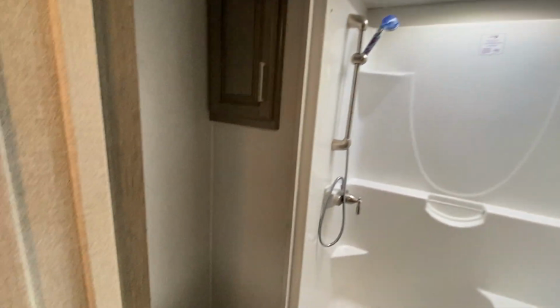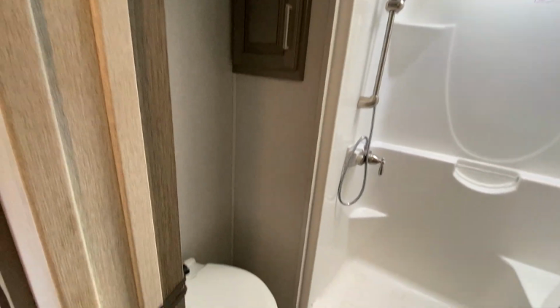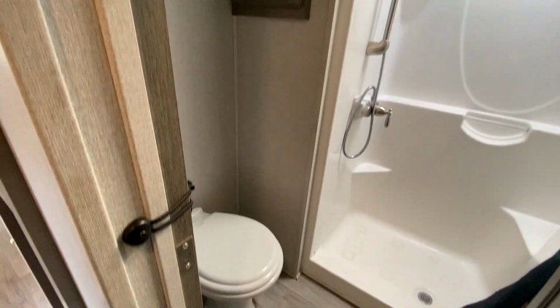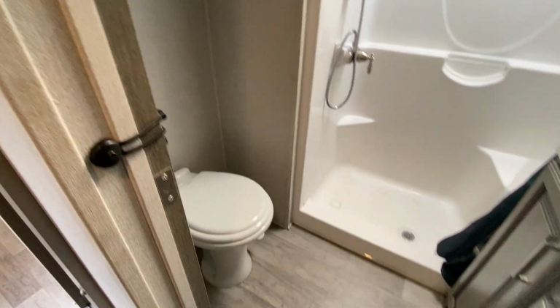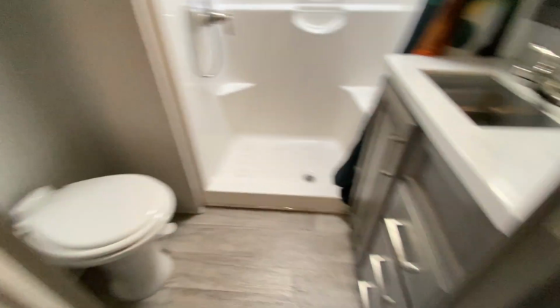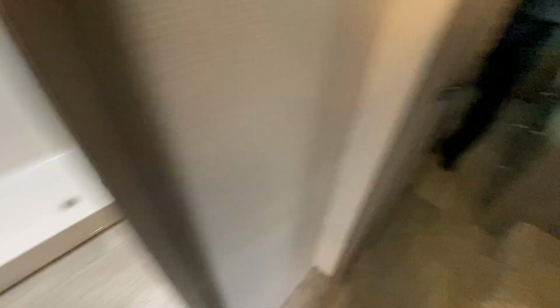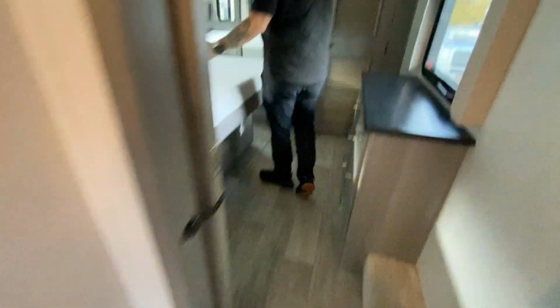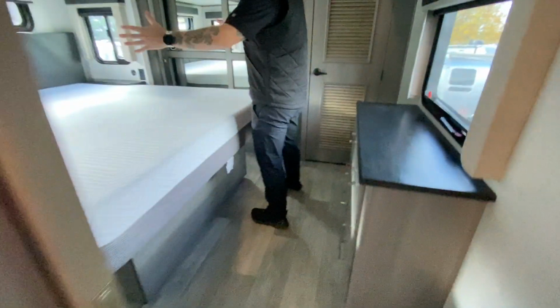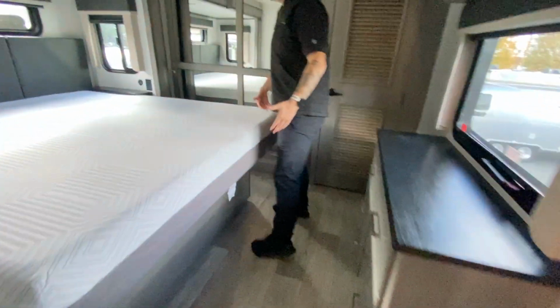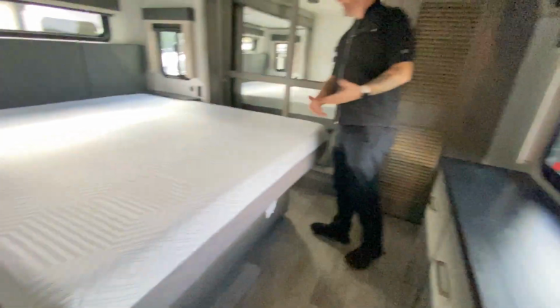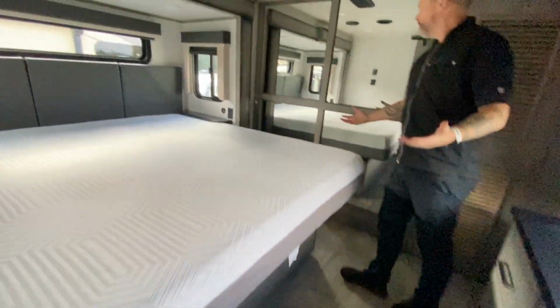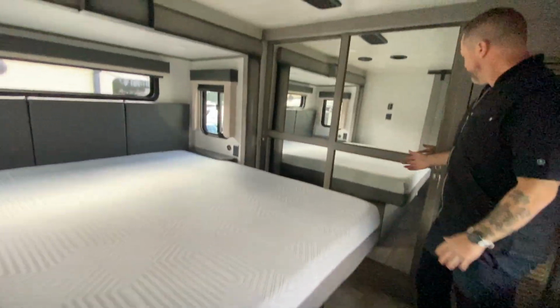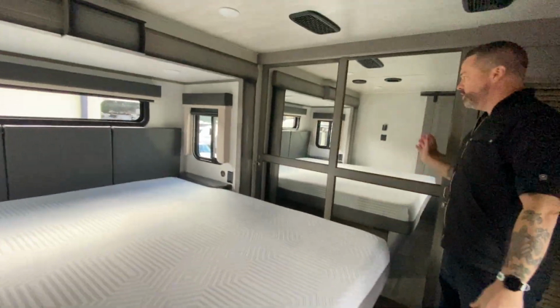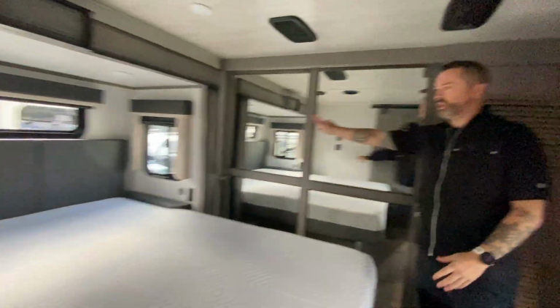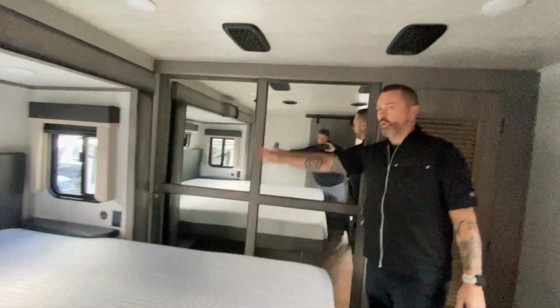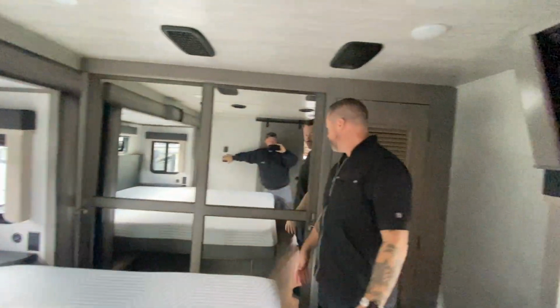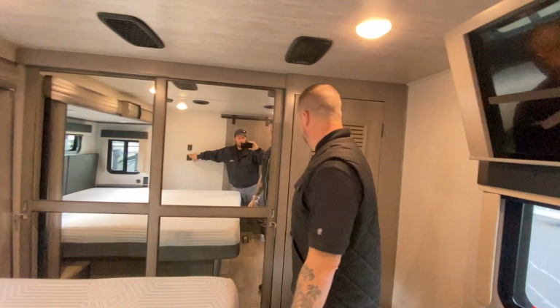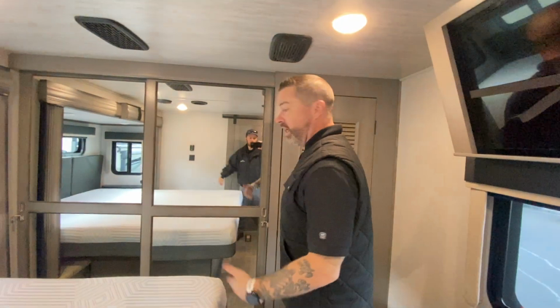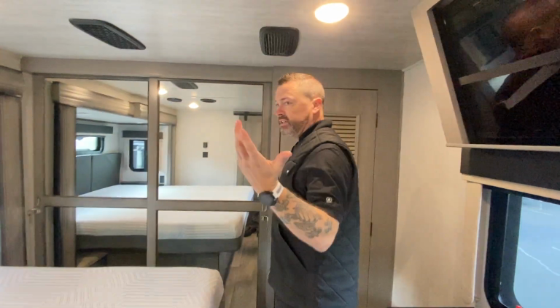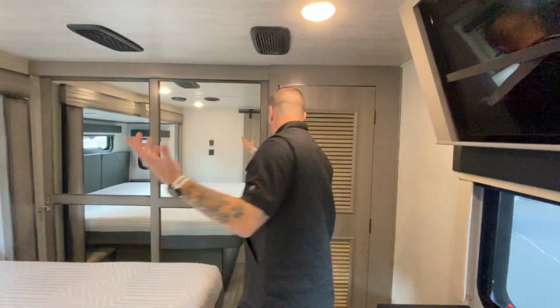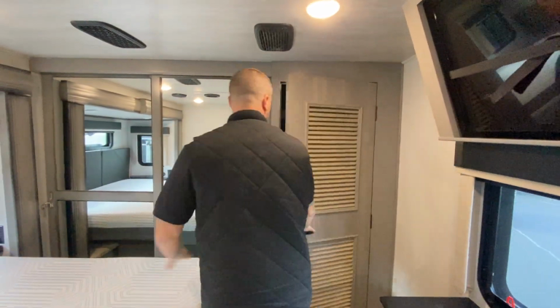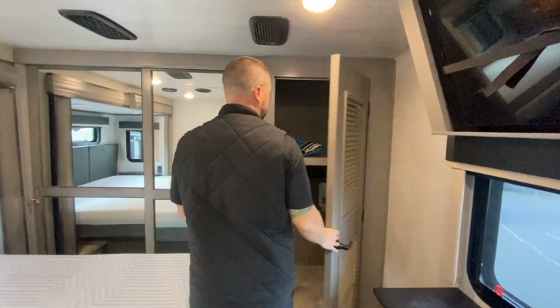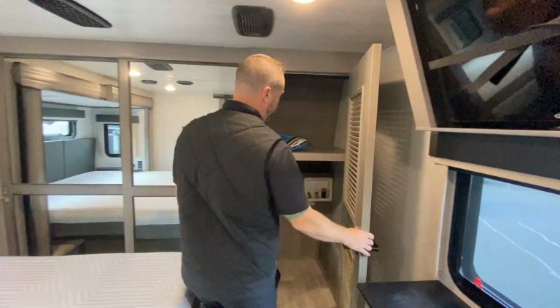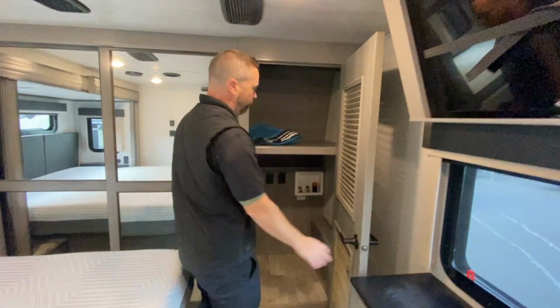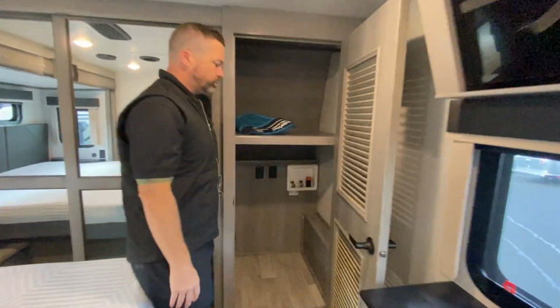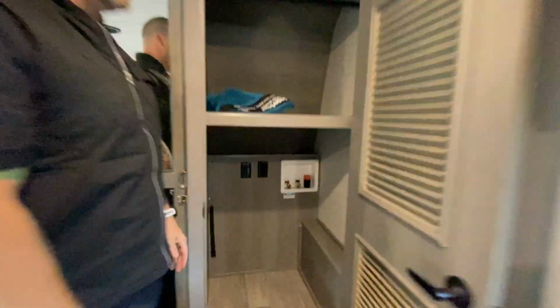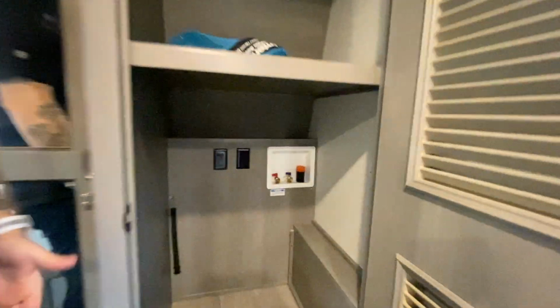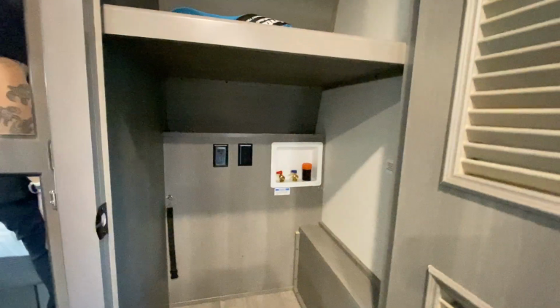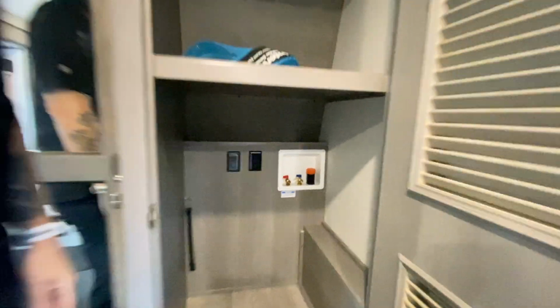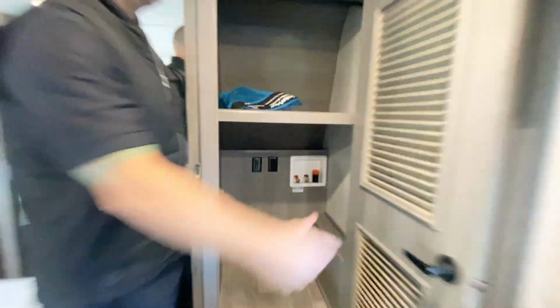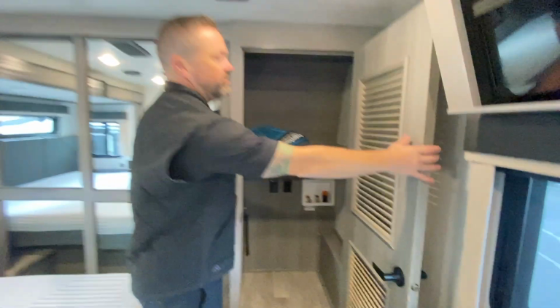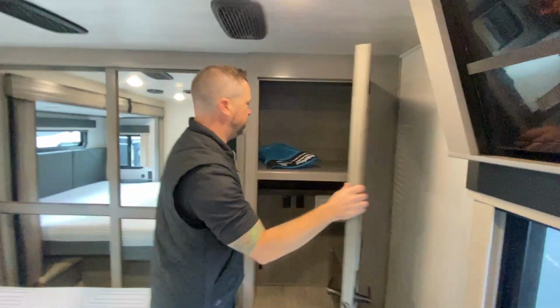And then the bedroom: you've got your east-west bed with a nice big walk-around and king bed. Huge sliding wardrobe with good lighting. It is also prepped for a washer and dryer, so if you are full-timing, that's nice and convenient.